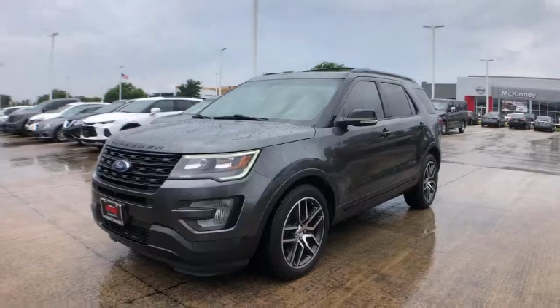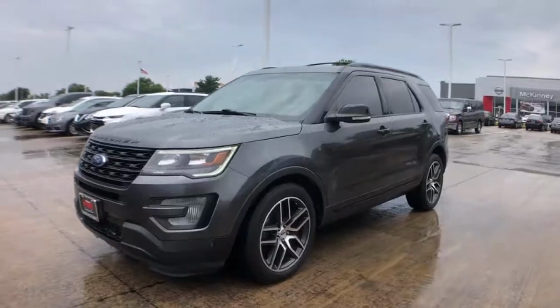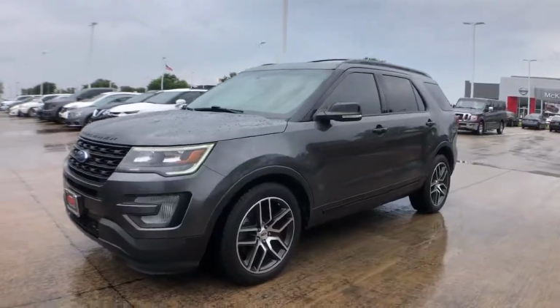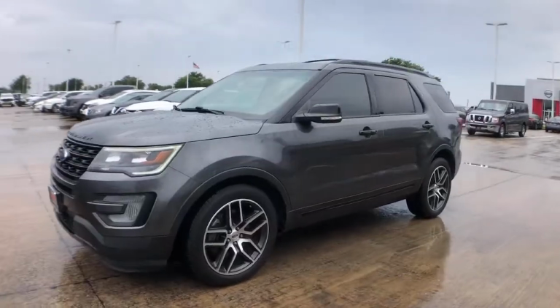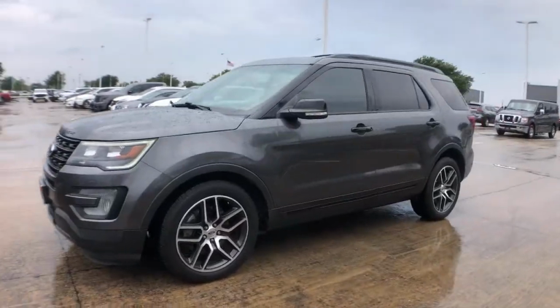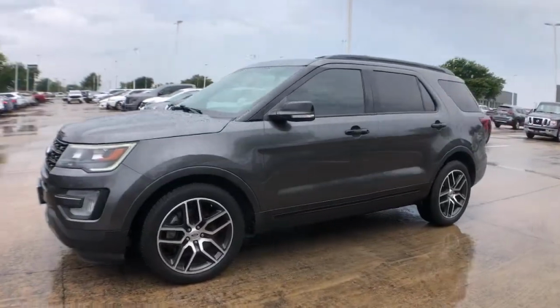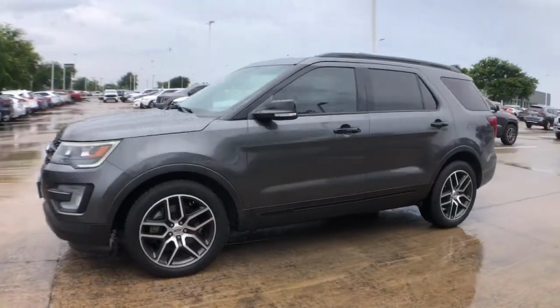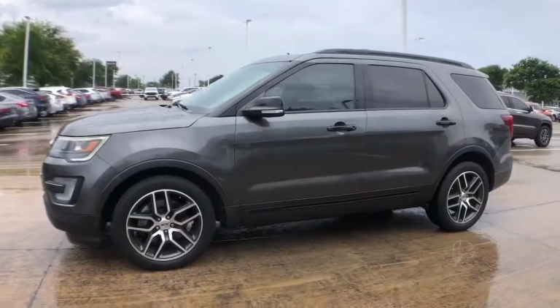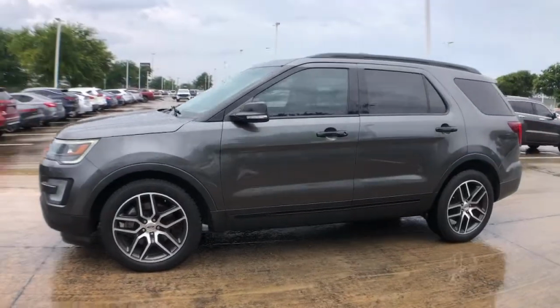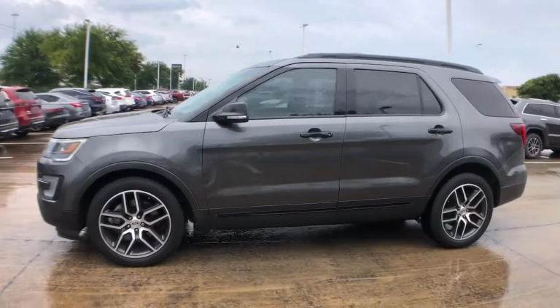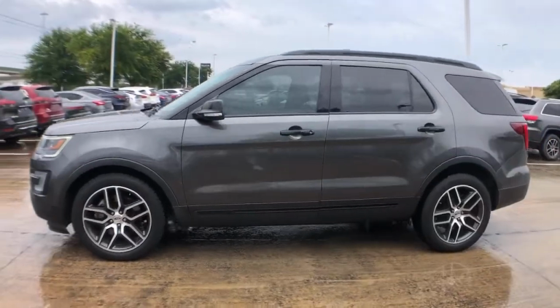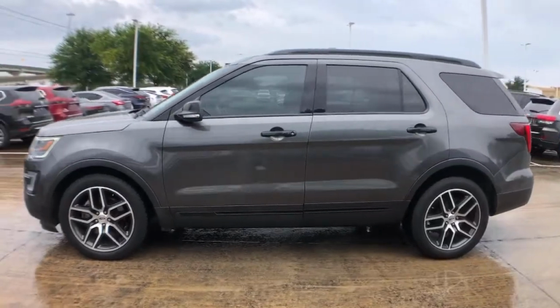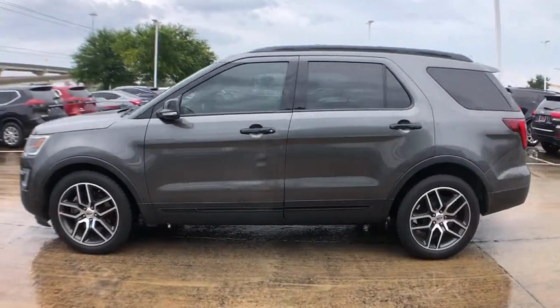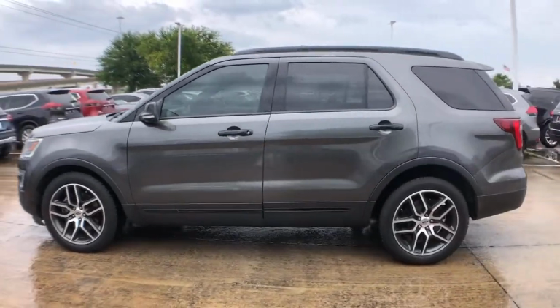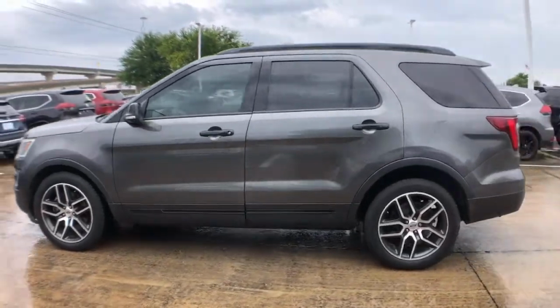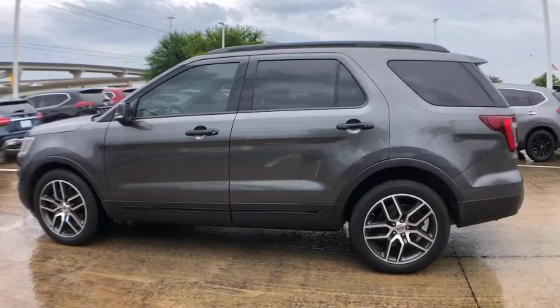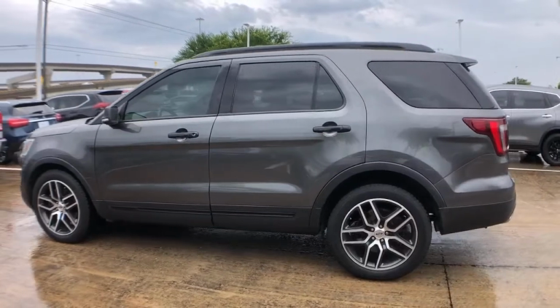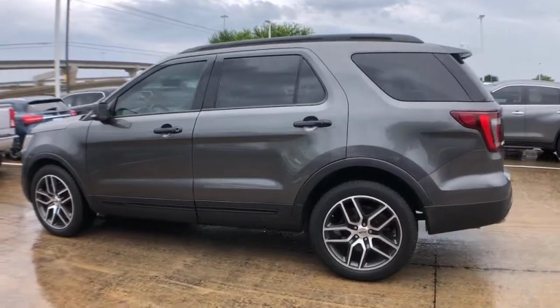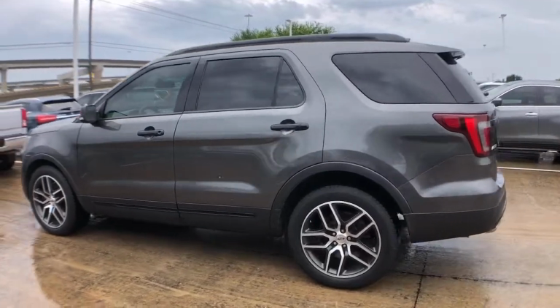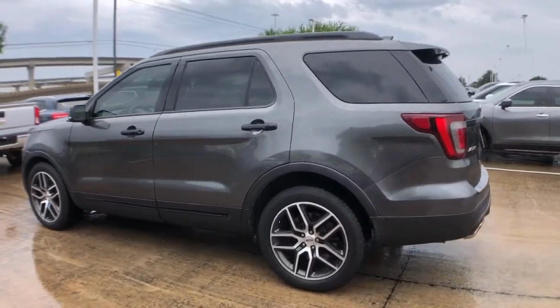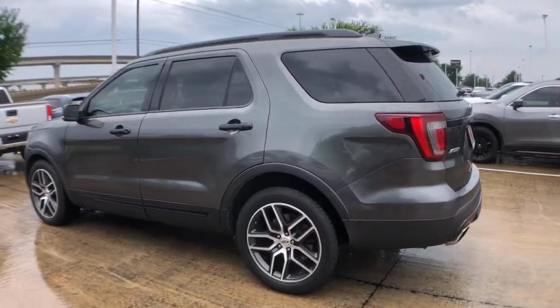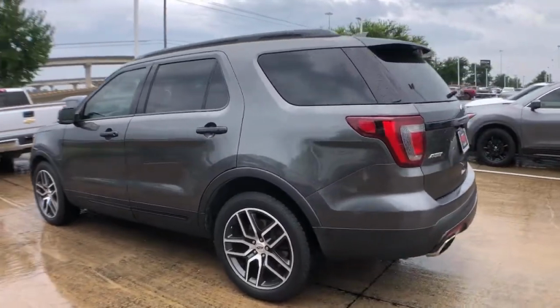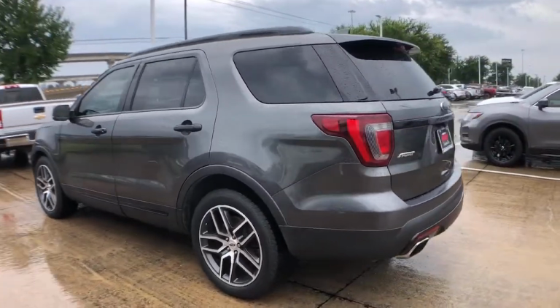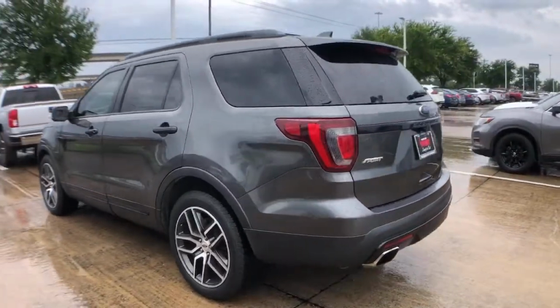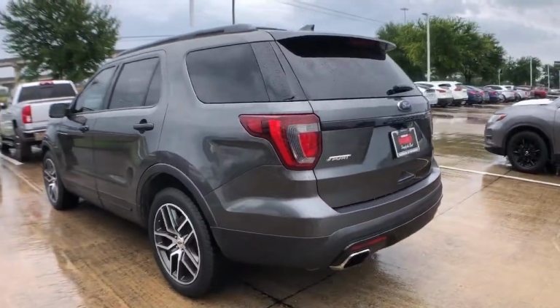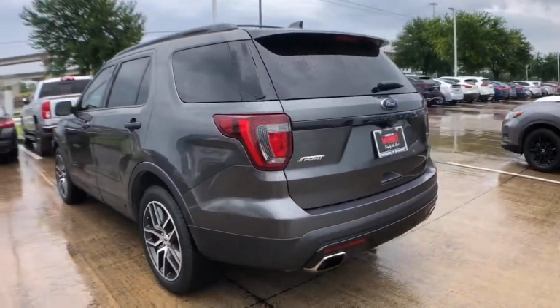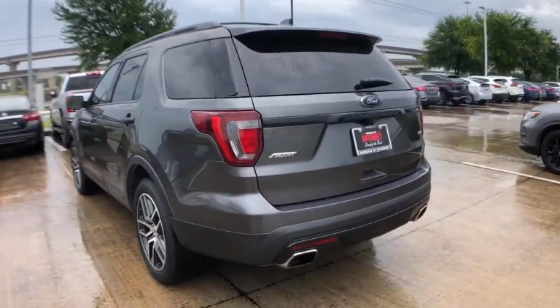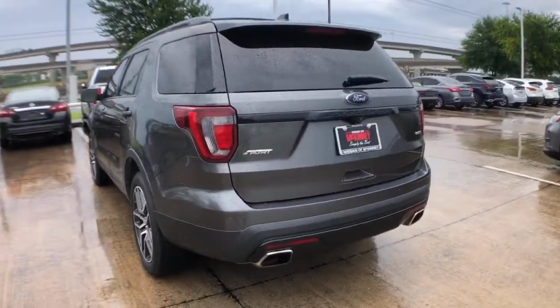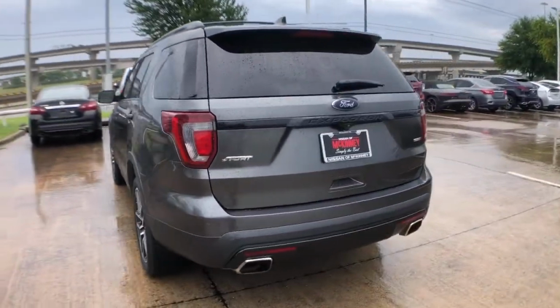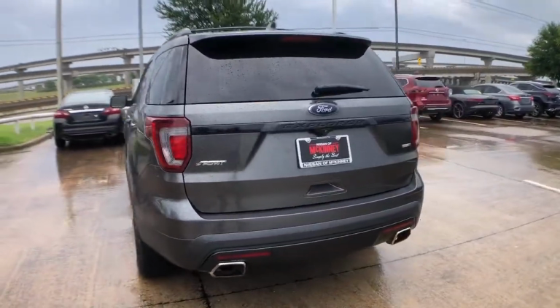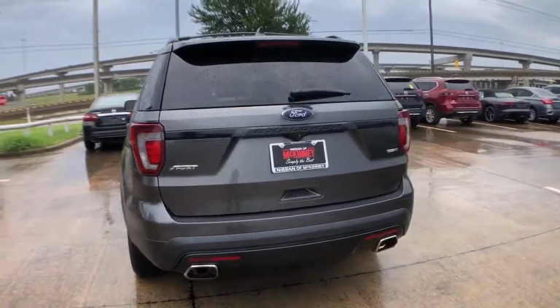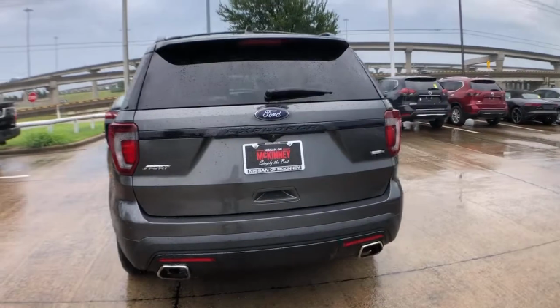Looking for your dream car? It could be the 2017 Ford Explorer. With less than 100,000 miles on the odometer, this vehicle stands out from the rest.